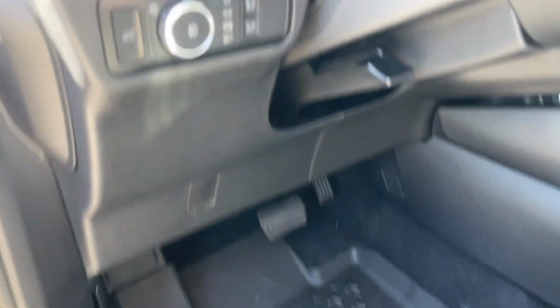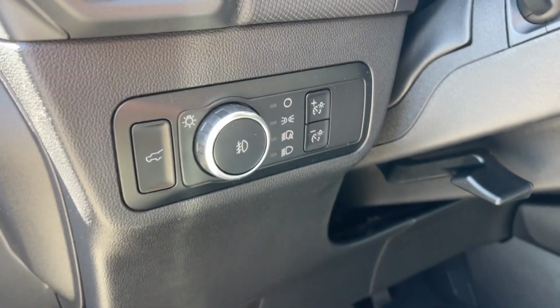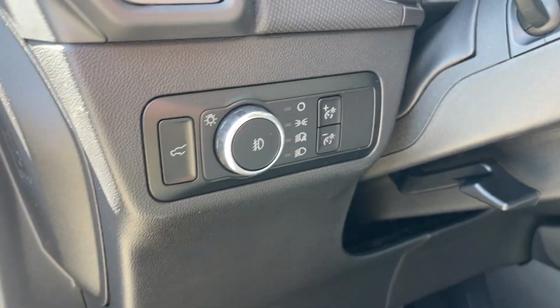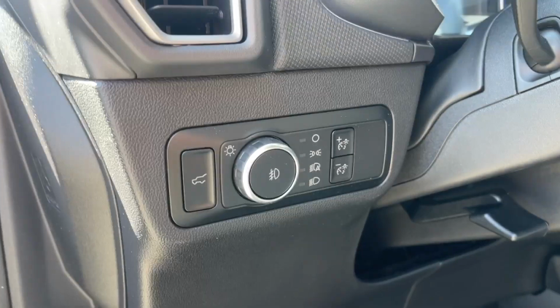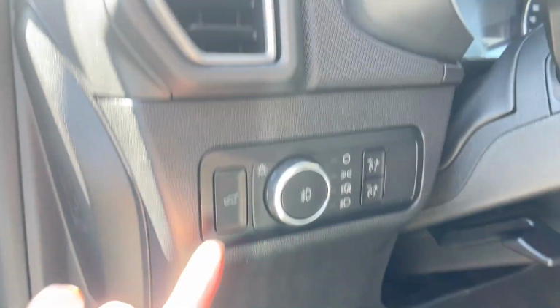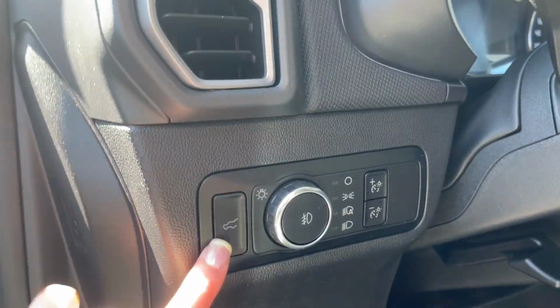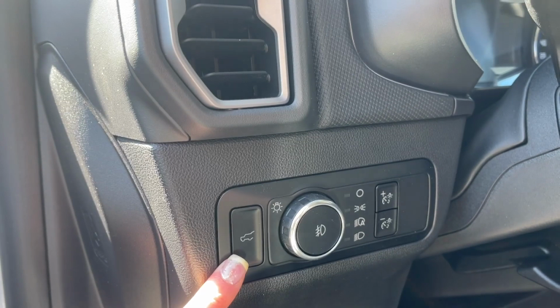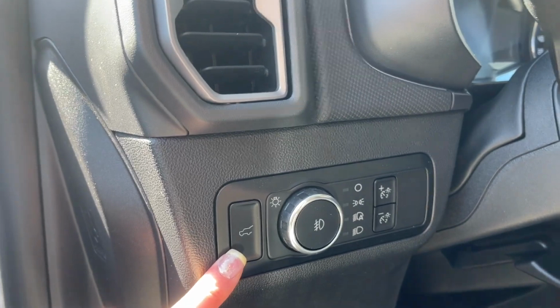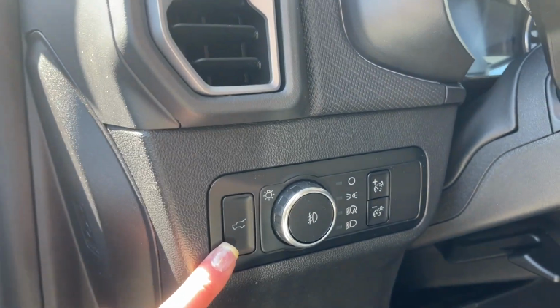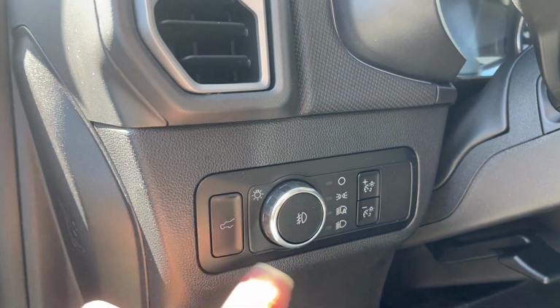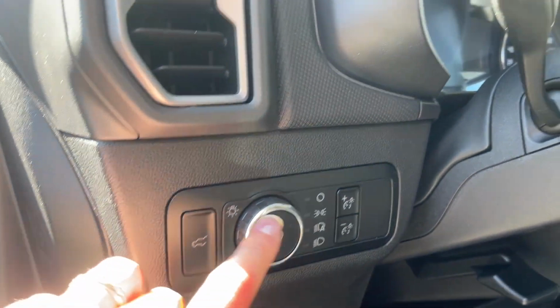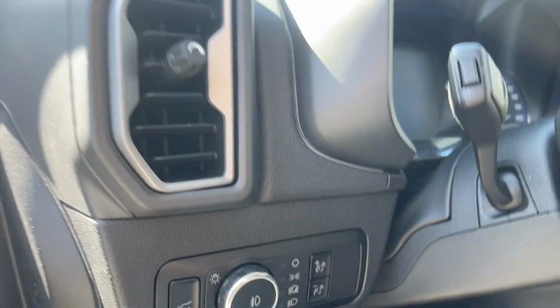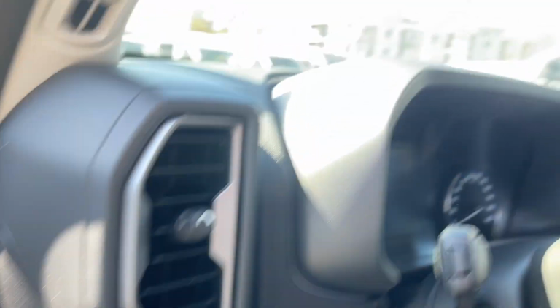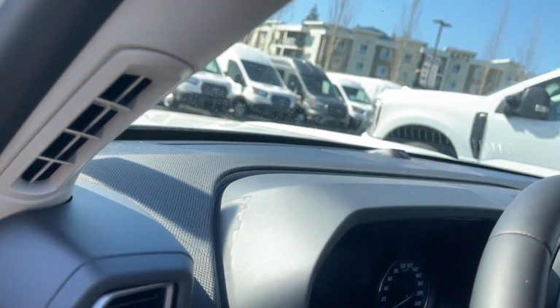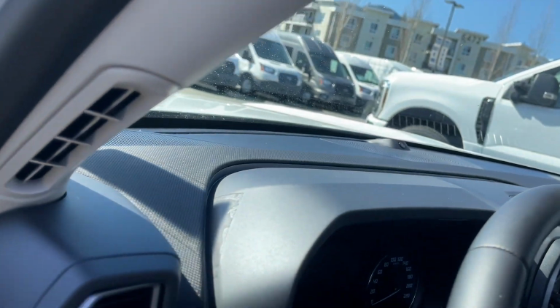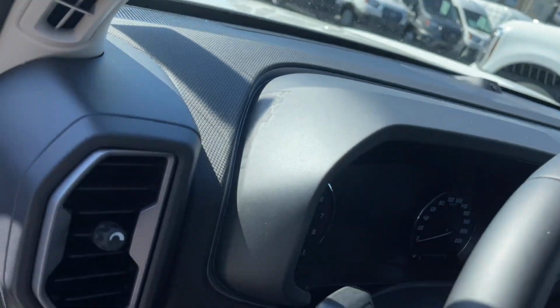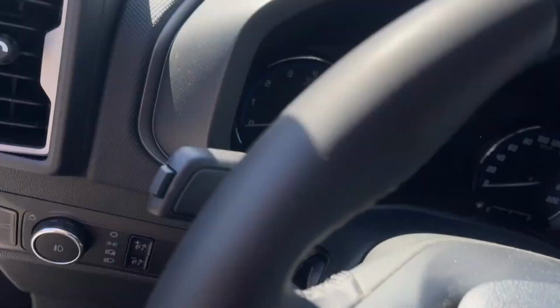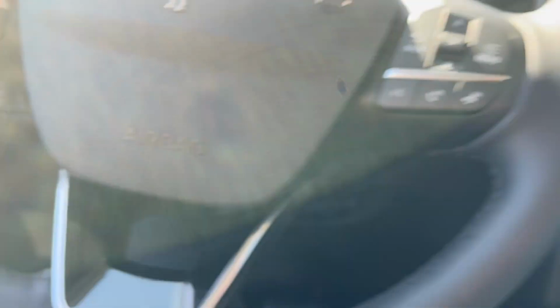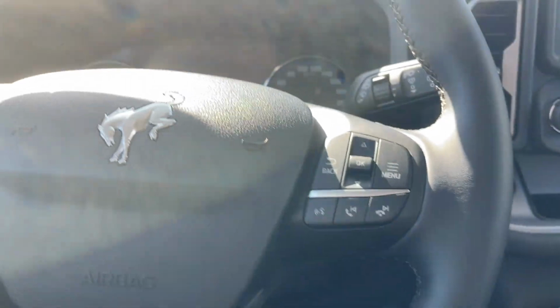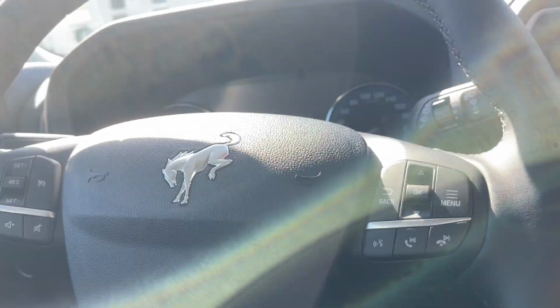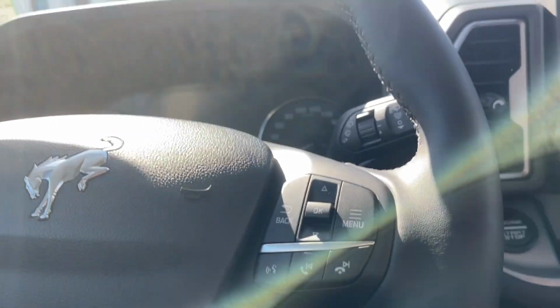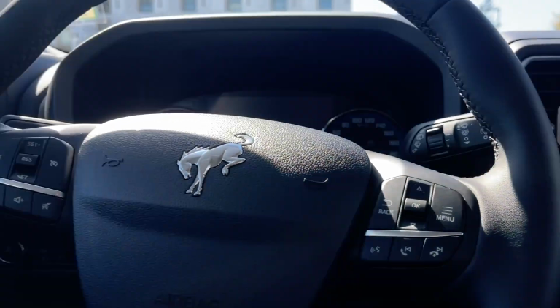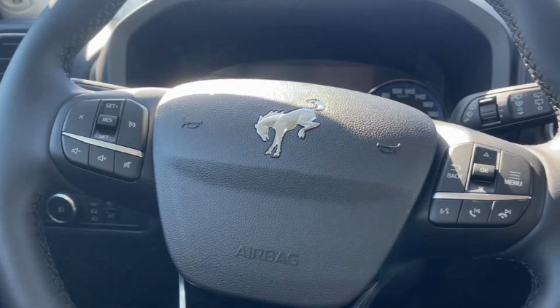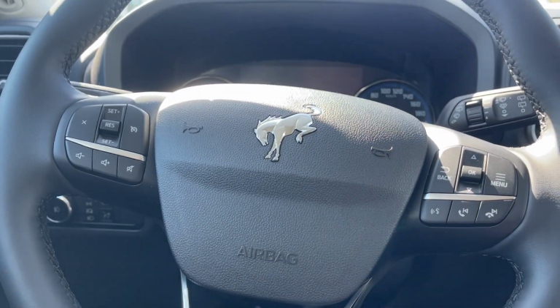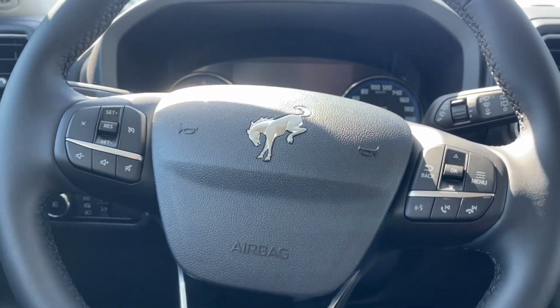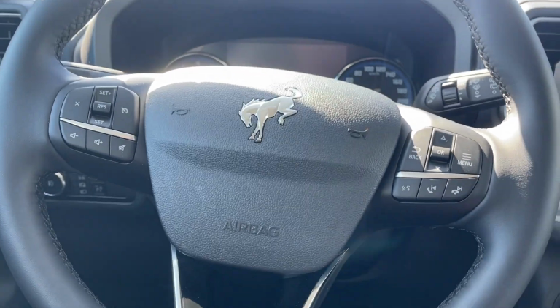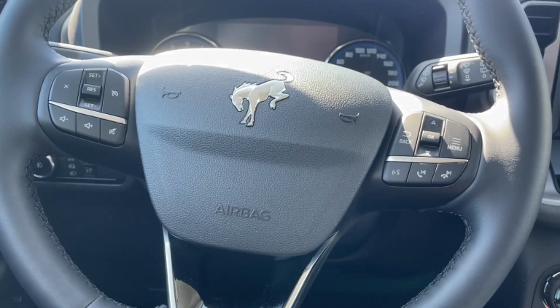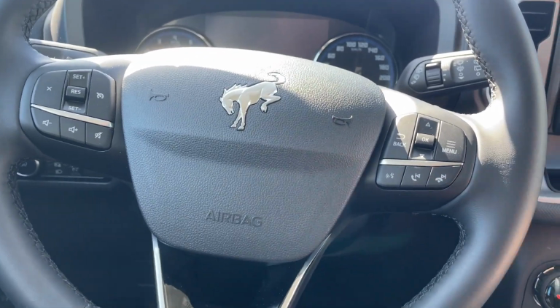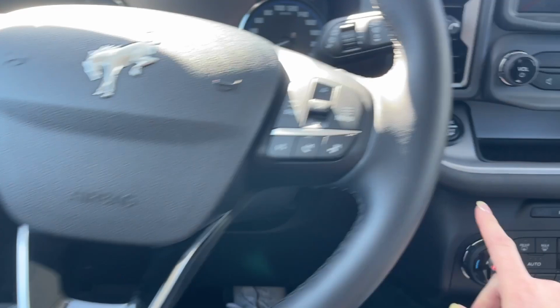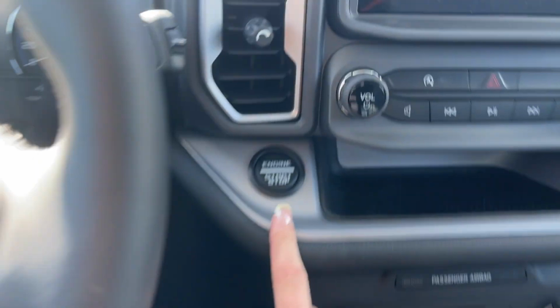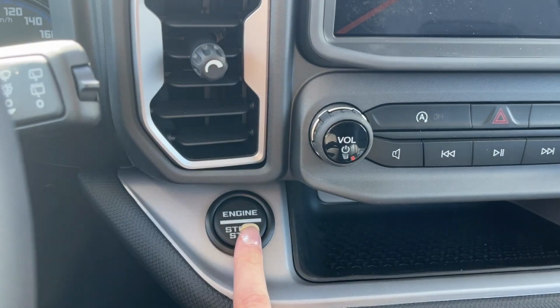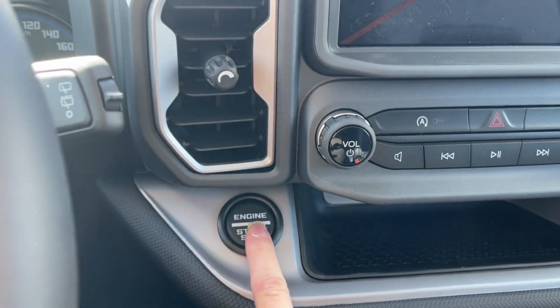You'll notice the option to open your liftgate from the front and your light adjustments. To turn this vehicle on, all you have to do is put your foot on the brake, have the key in the car, and press the start button.